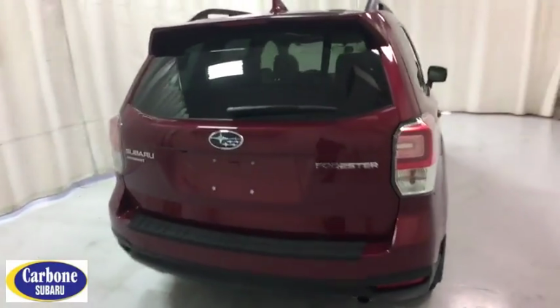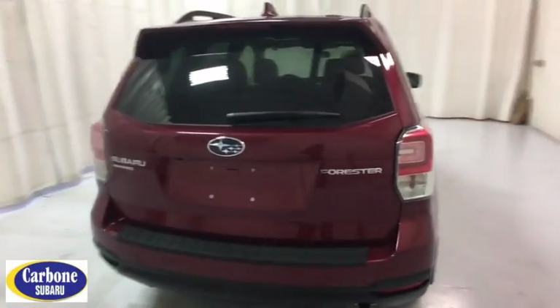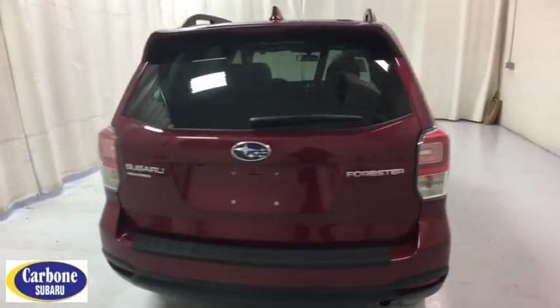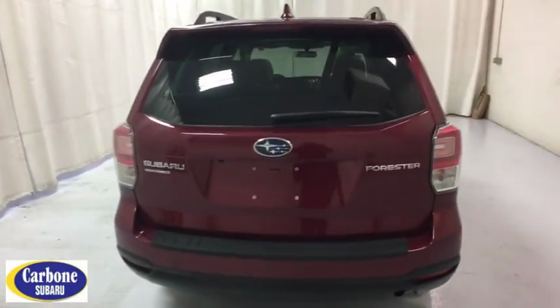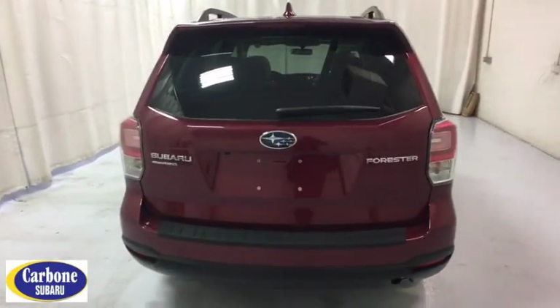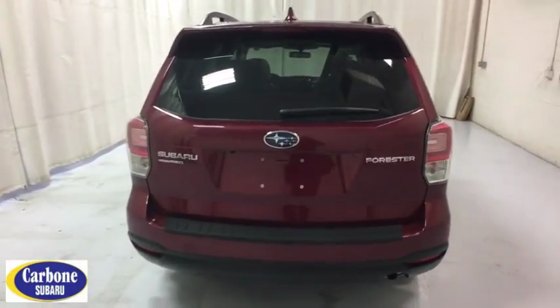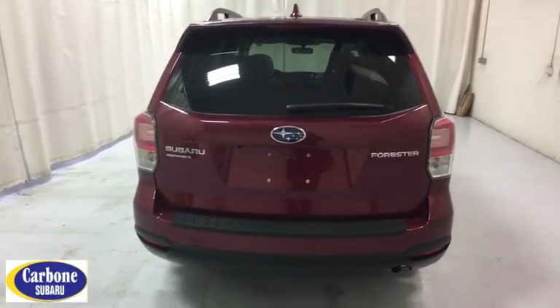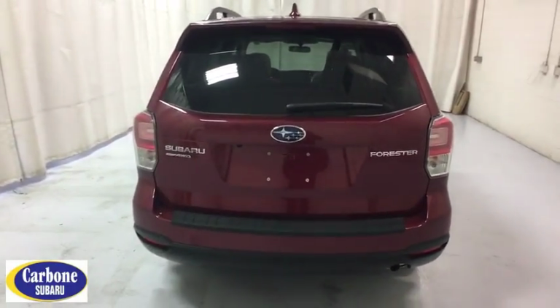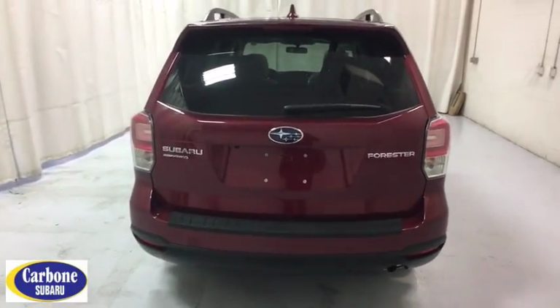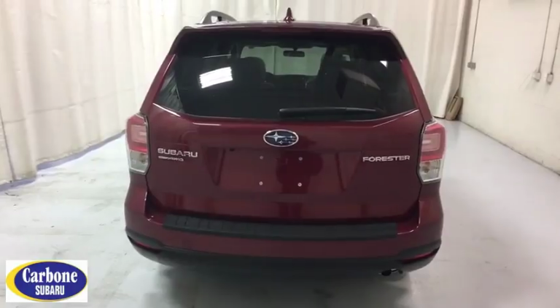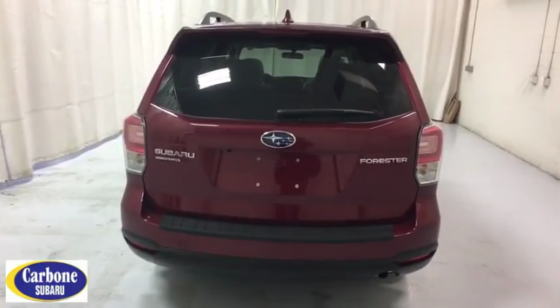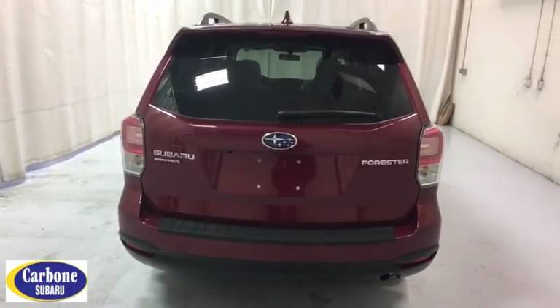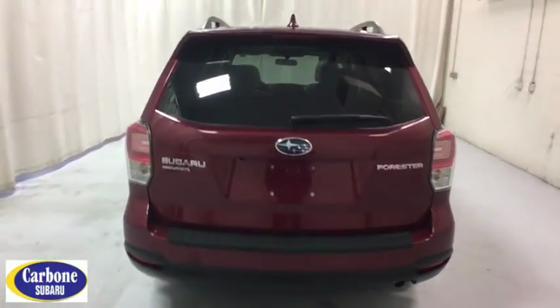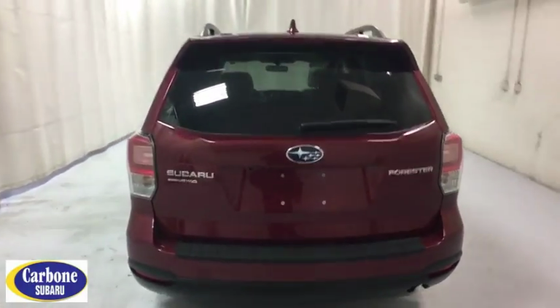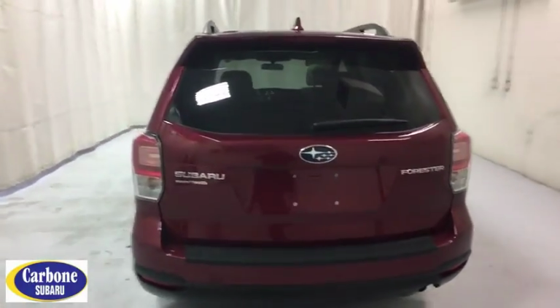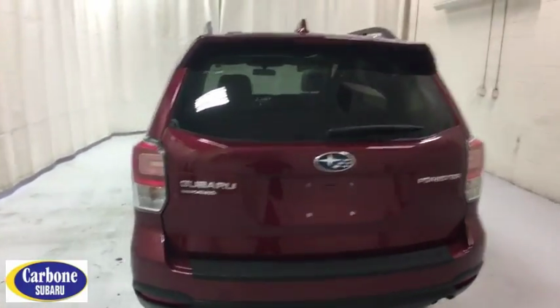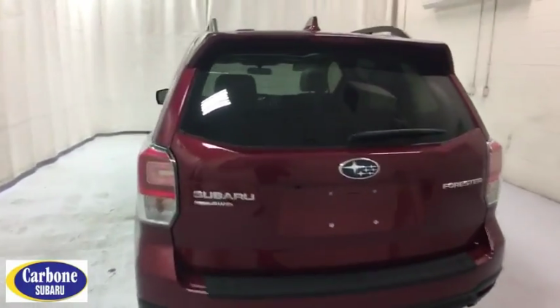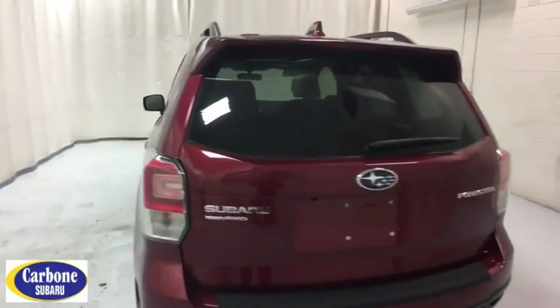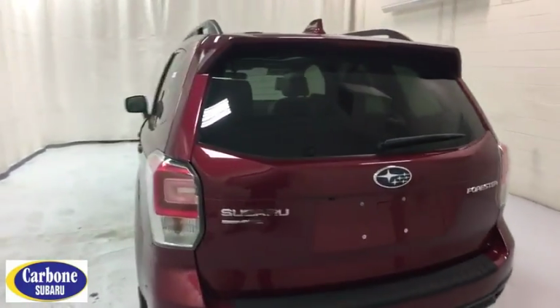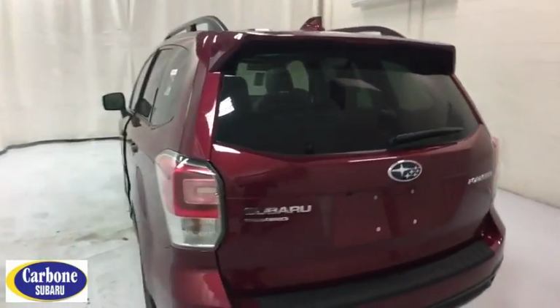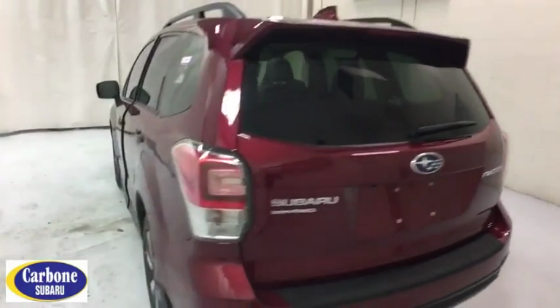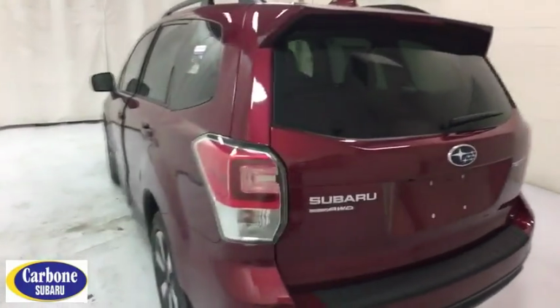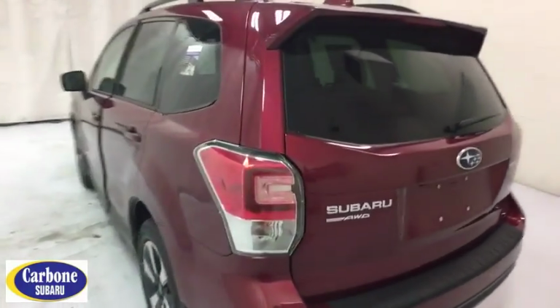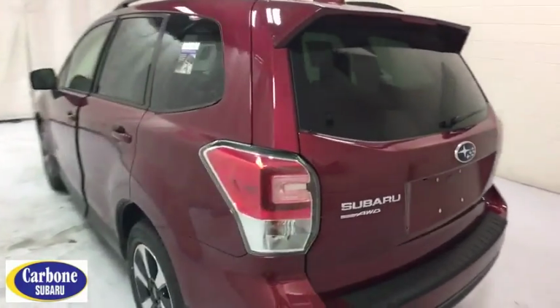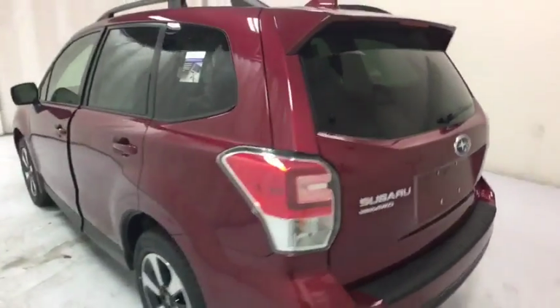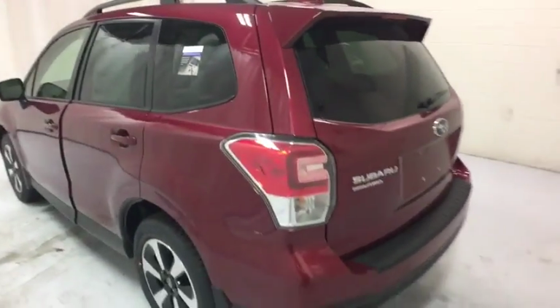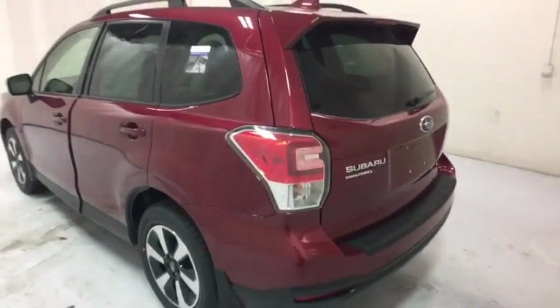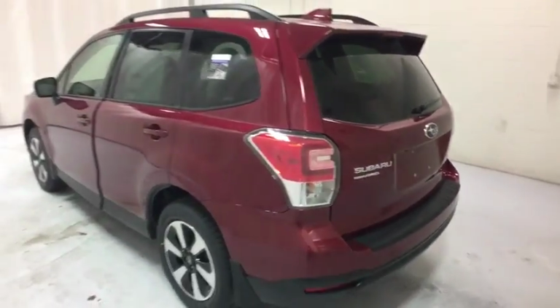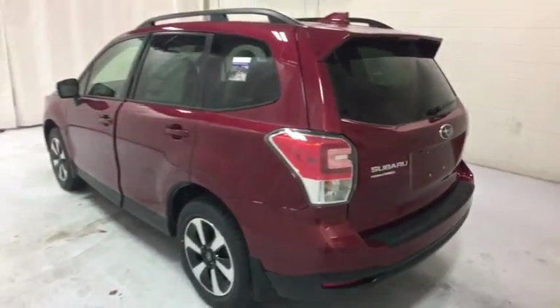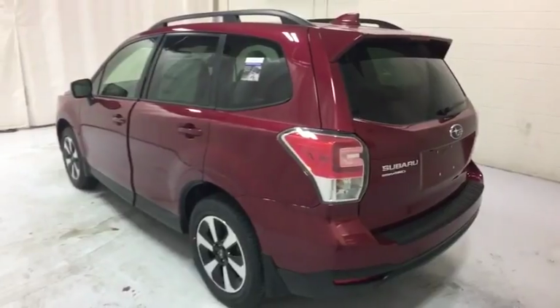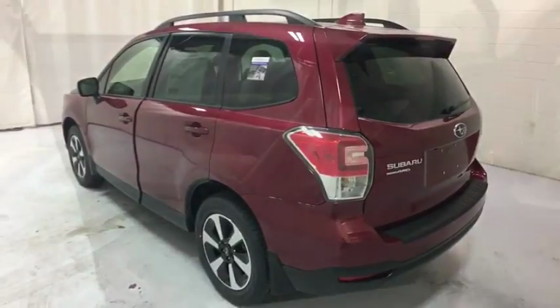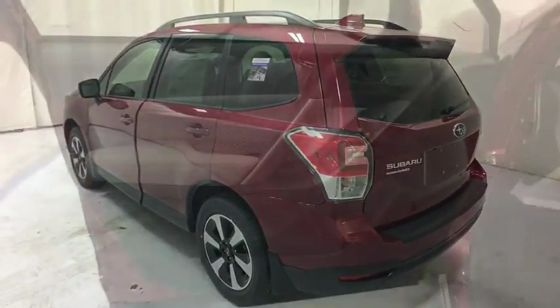Floor mats, rear defrost, AM FM stereo radio, climate control, MP3 player, passenger airbag. Come see the car for yourself.